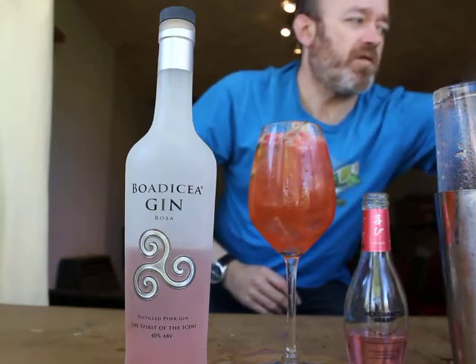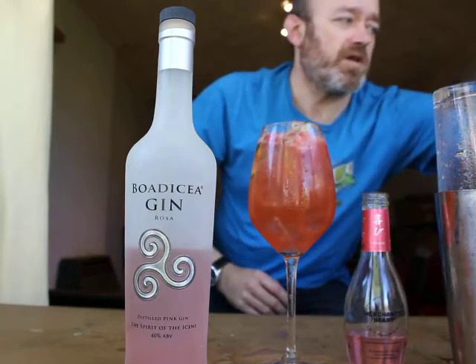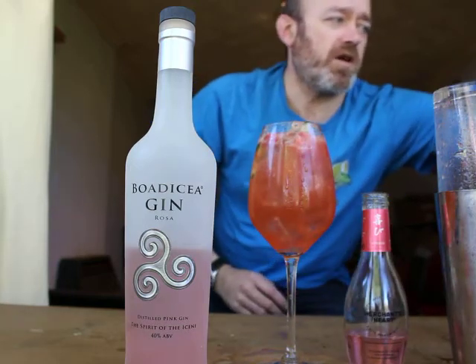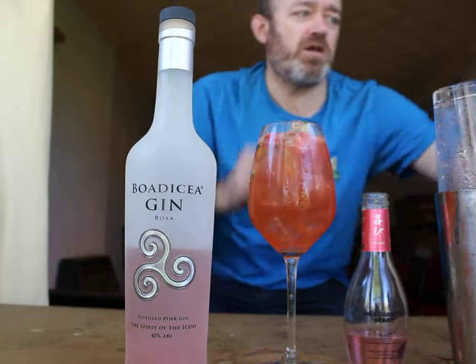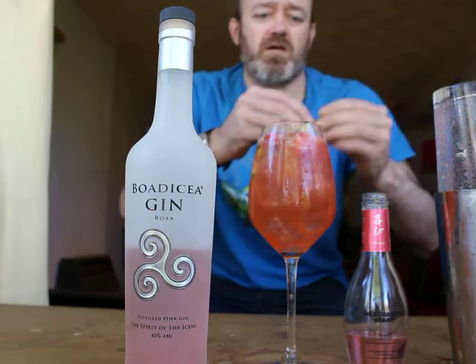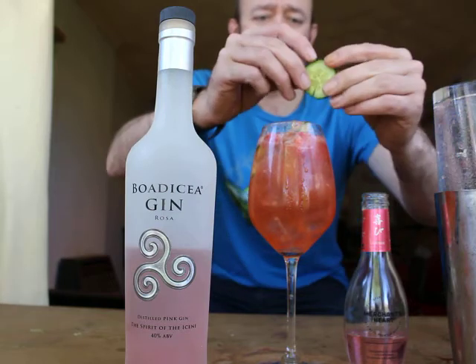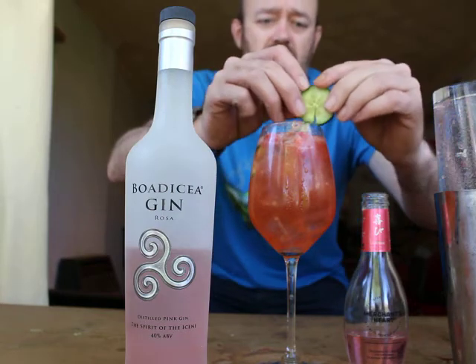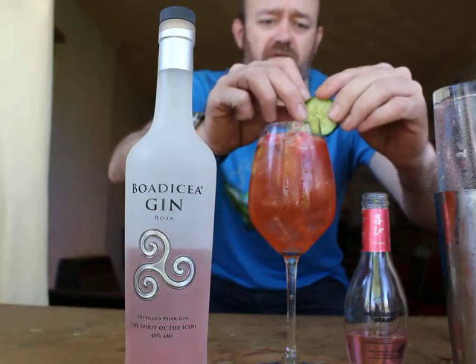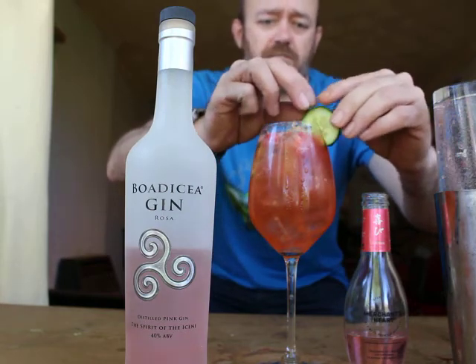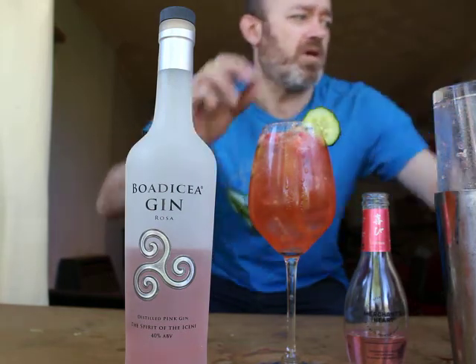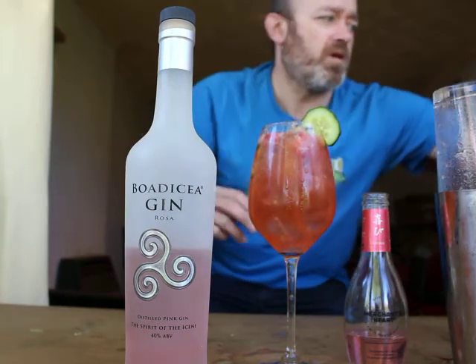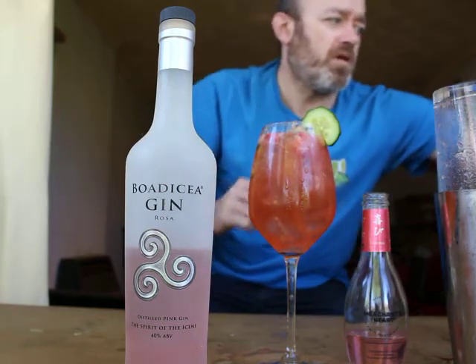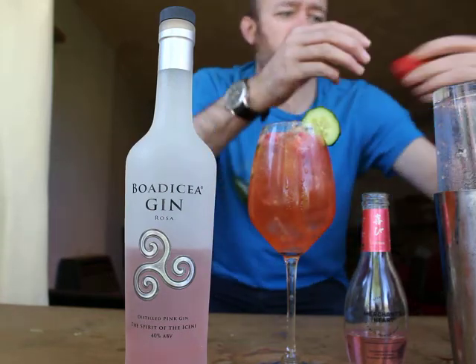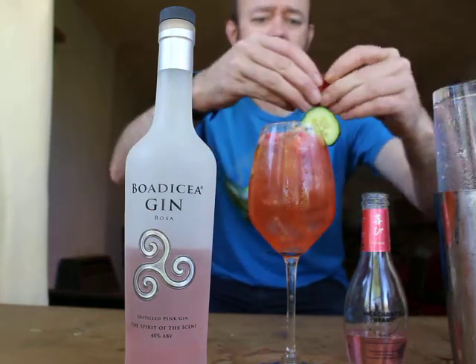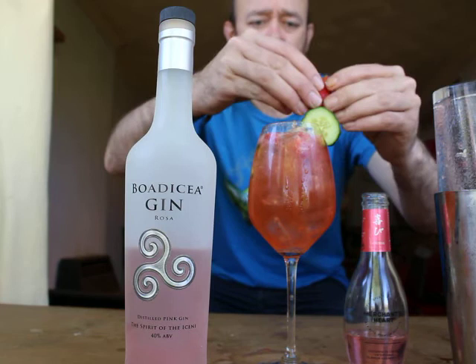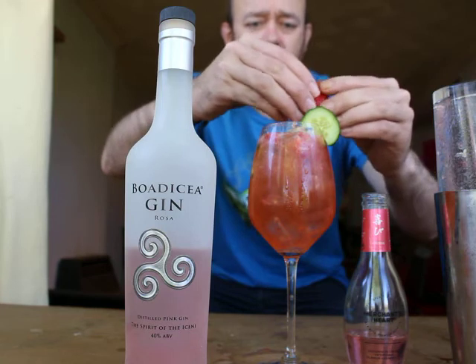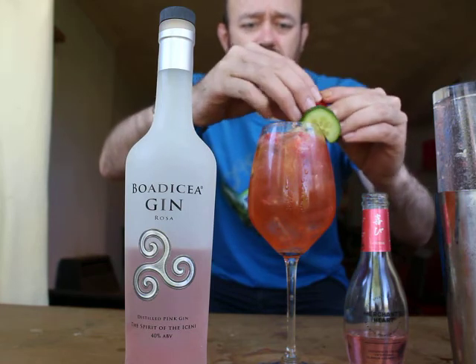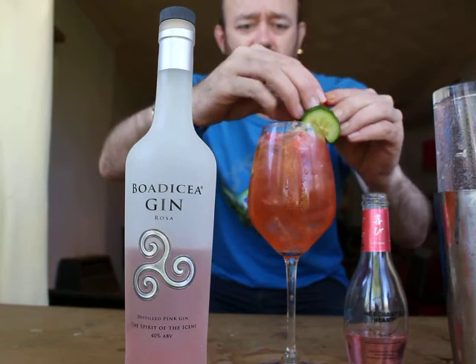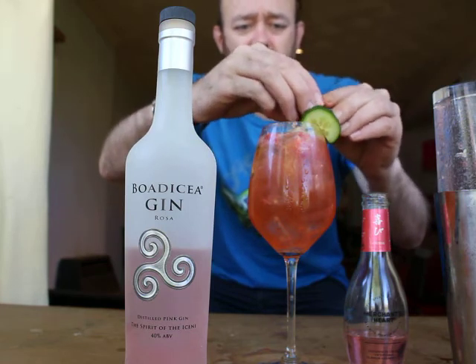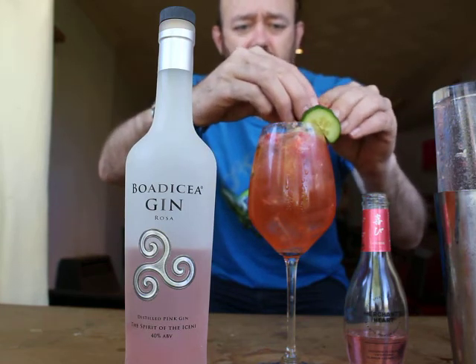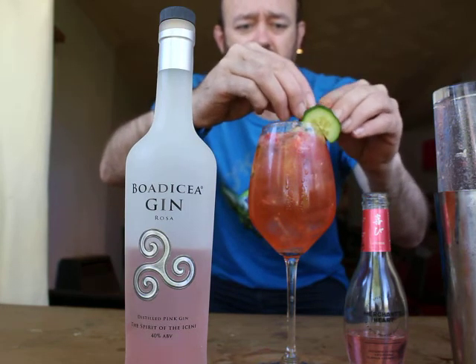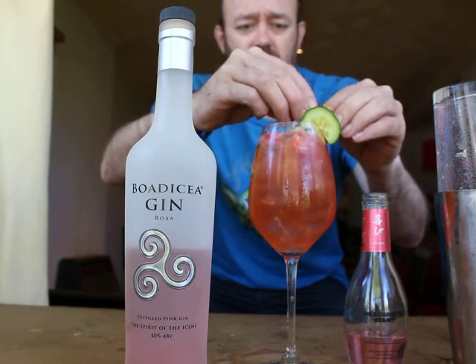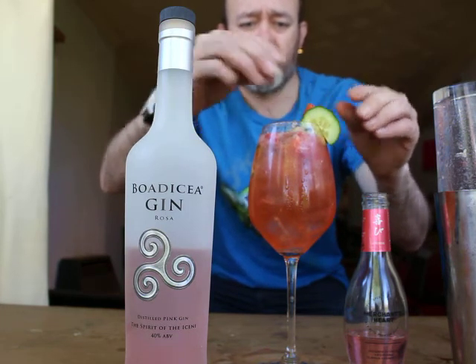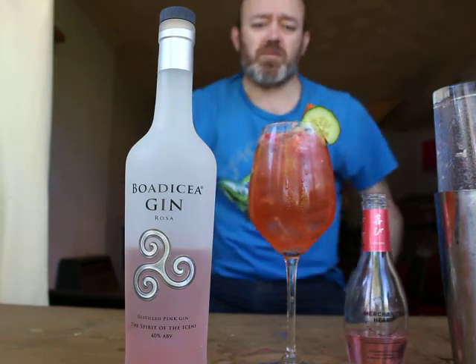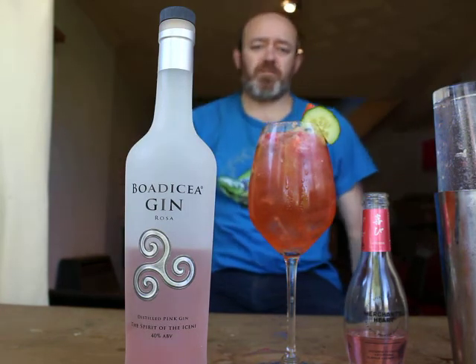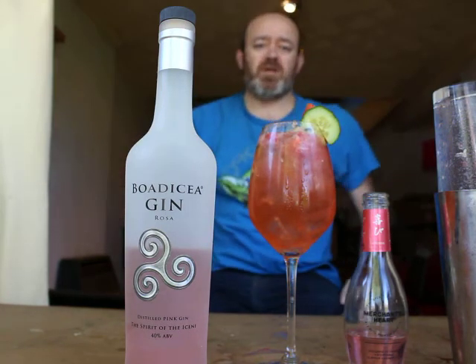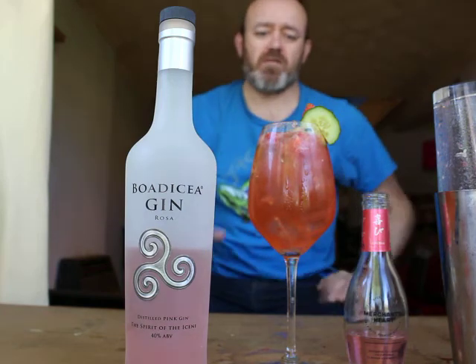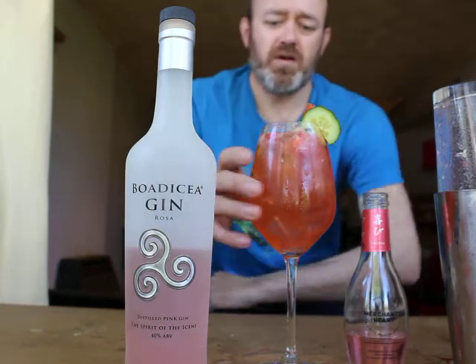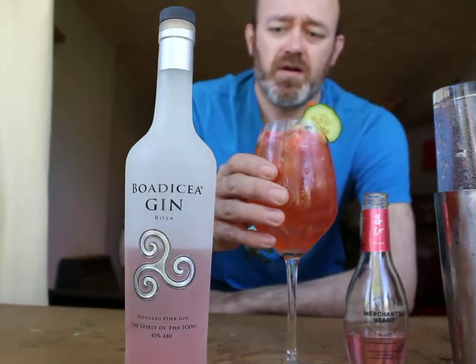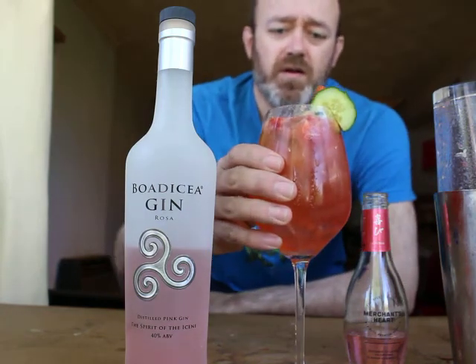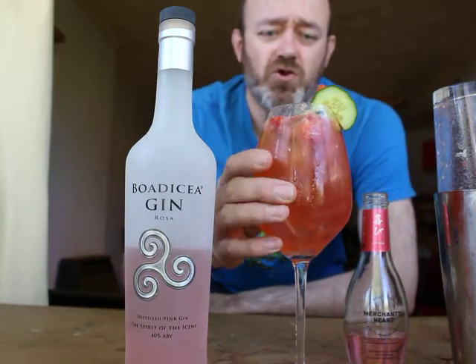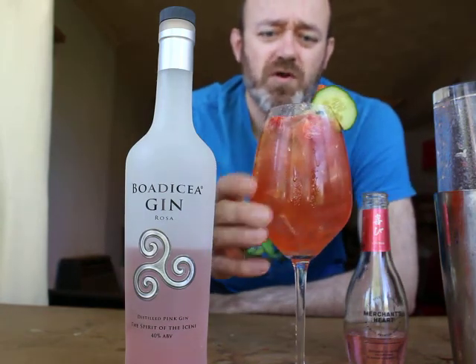Lastly to garnish — a nice slice of cucumber over the rim and a nice large fat strawberry as well. Let's pop those on top there. There we go — the Strawberry Rose.